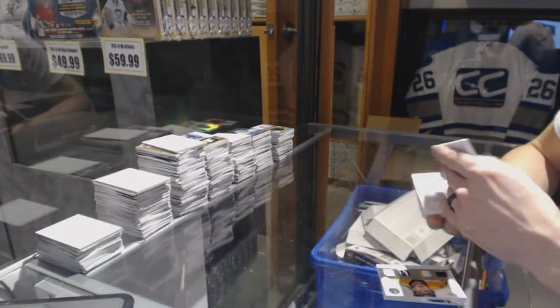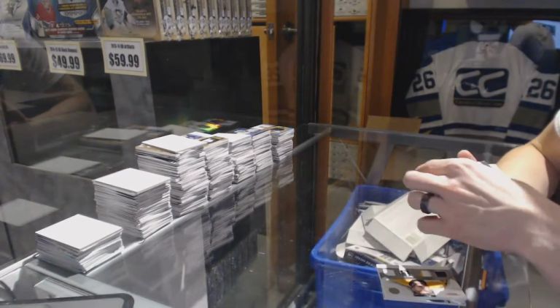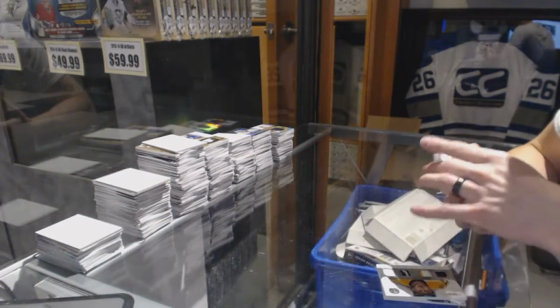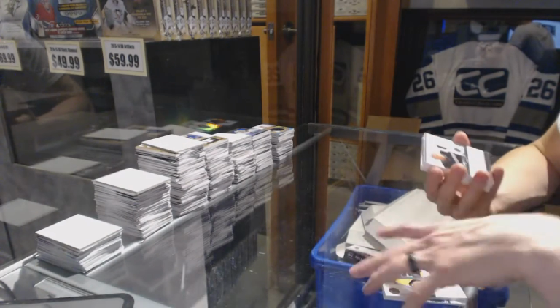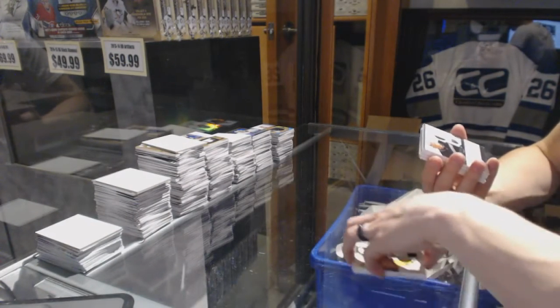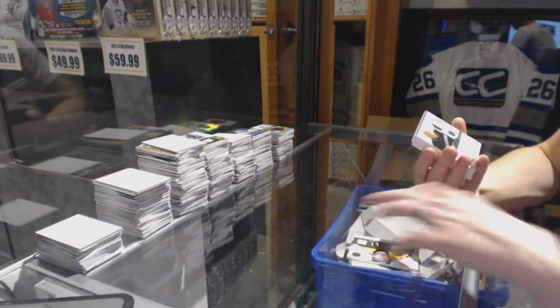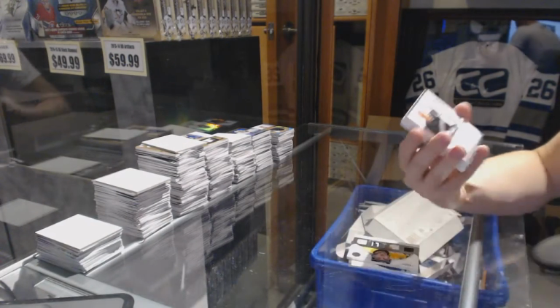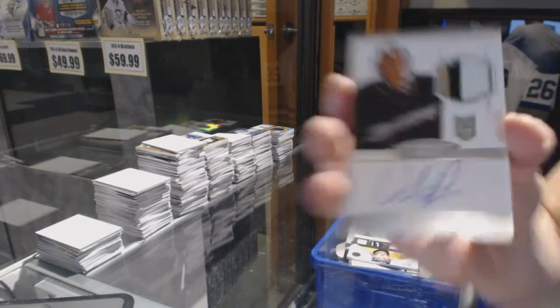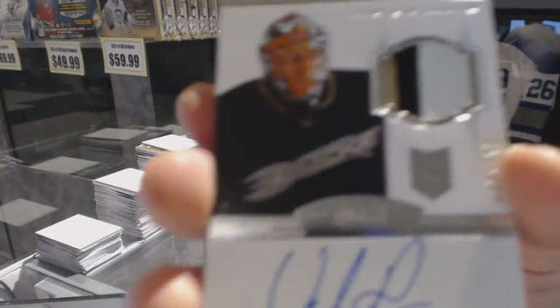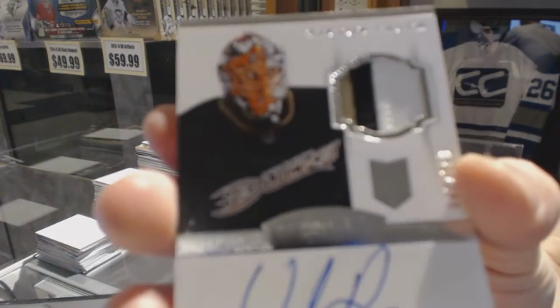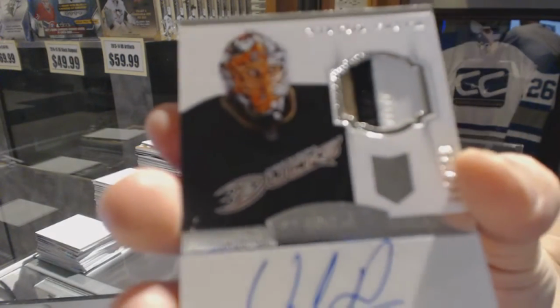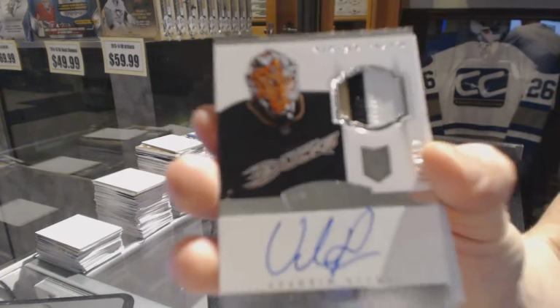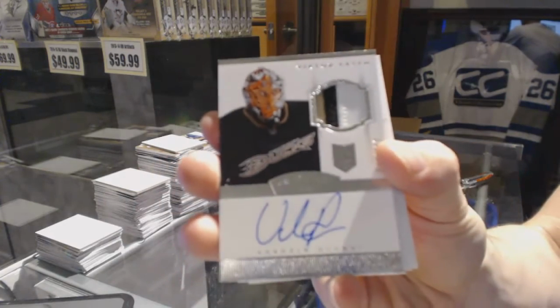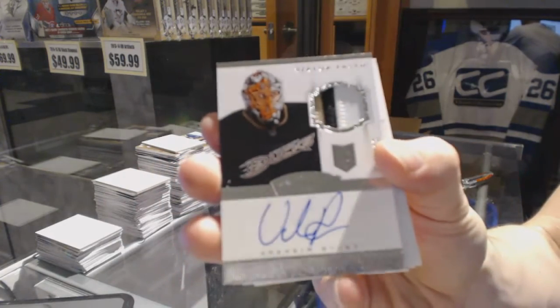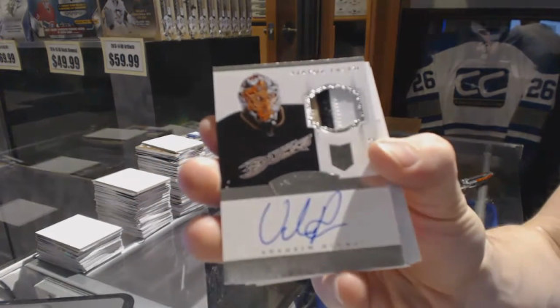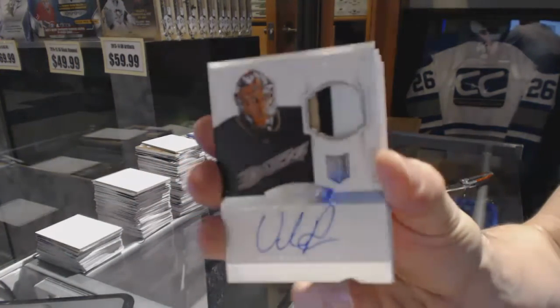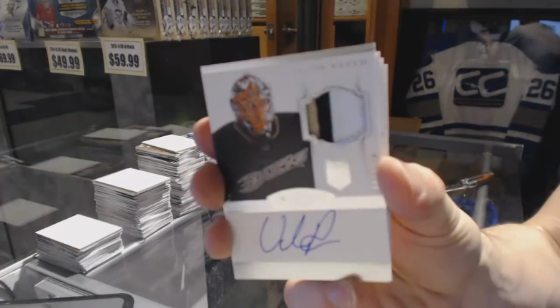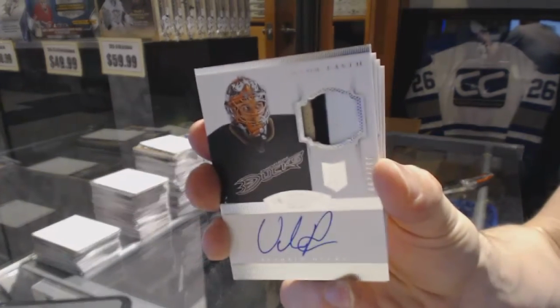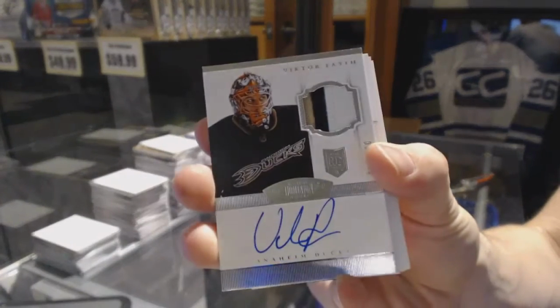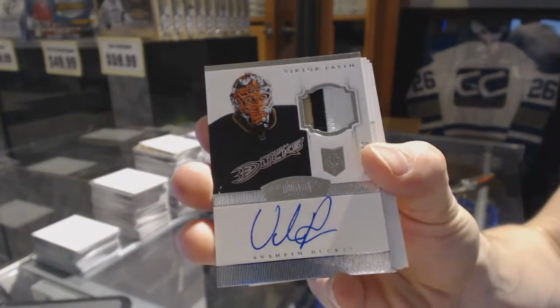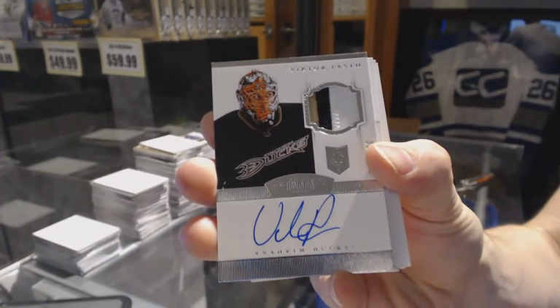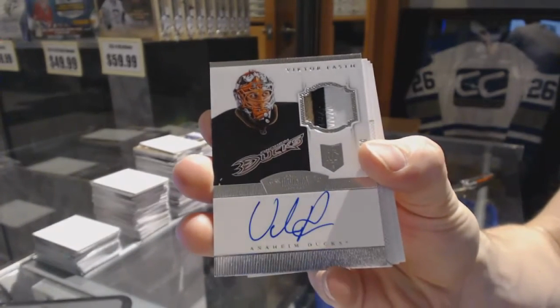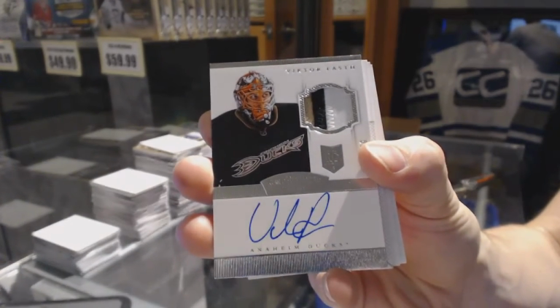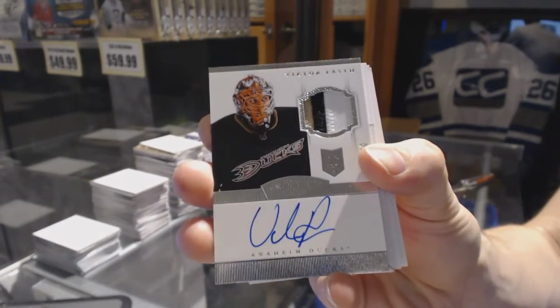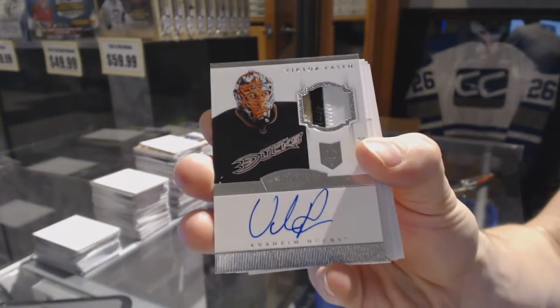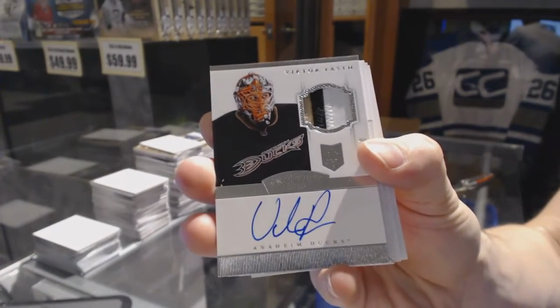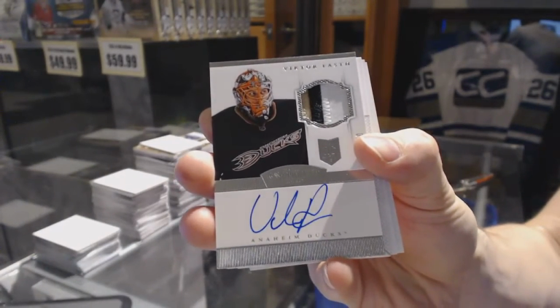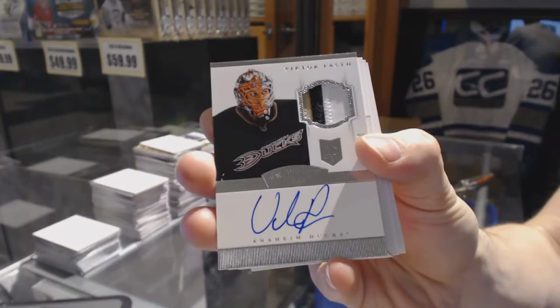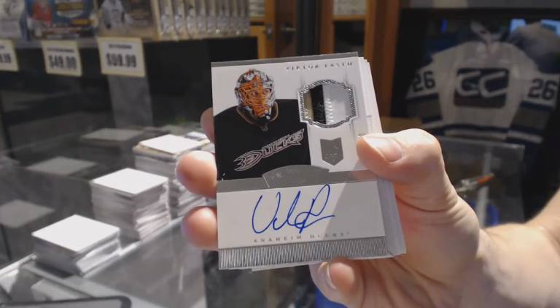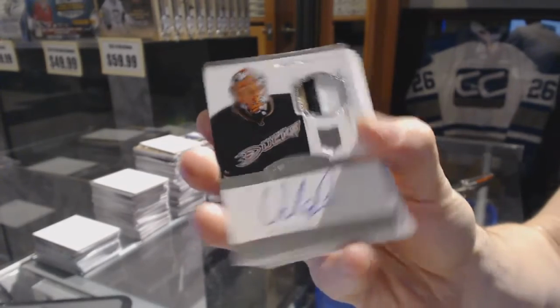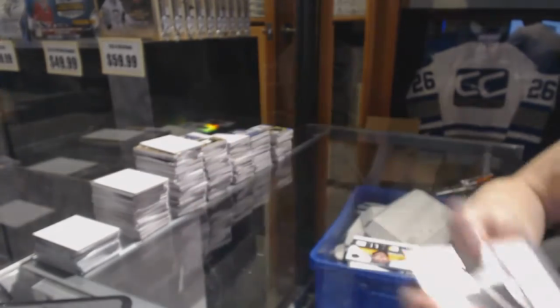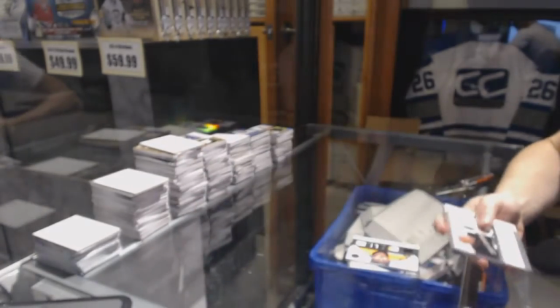We've got a three-color rookie patch out of number to $2.99 for the Anaheim Ducks, Victor Faust.